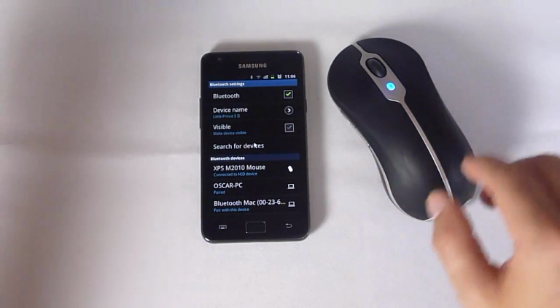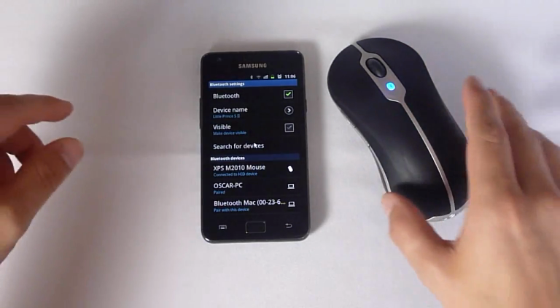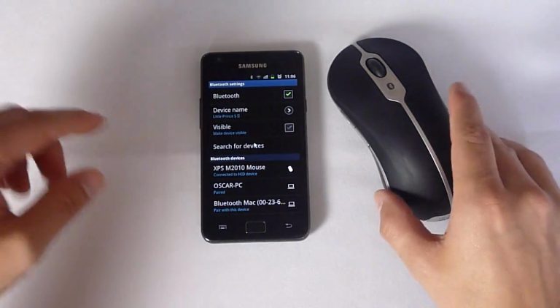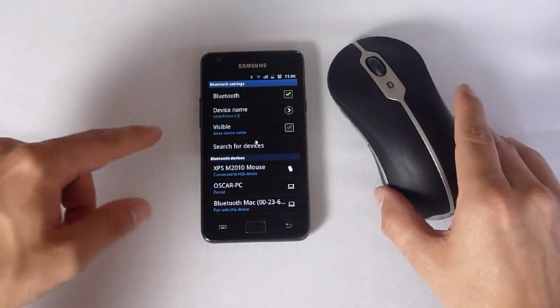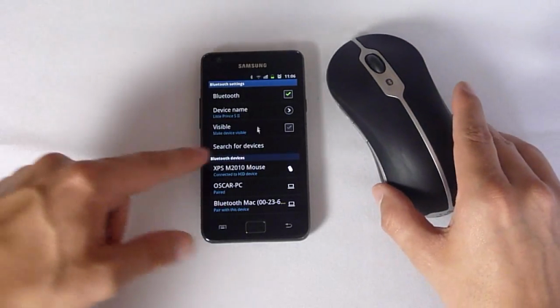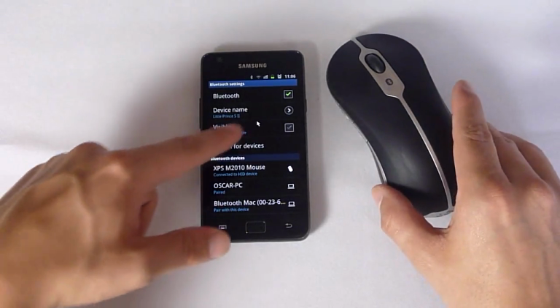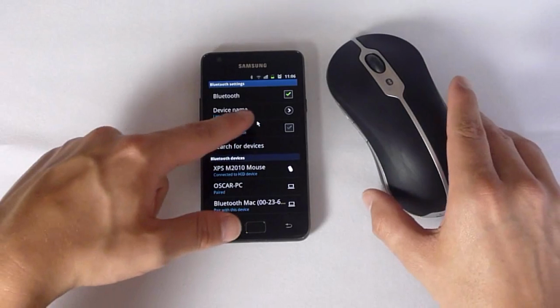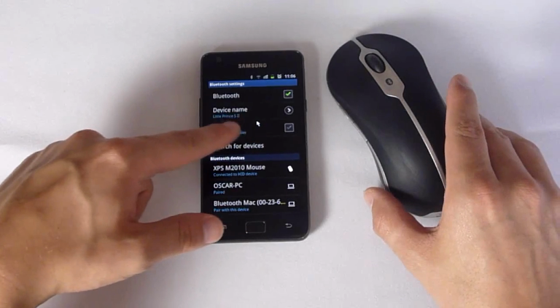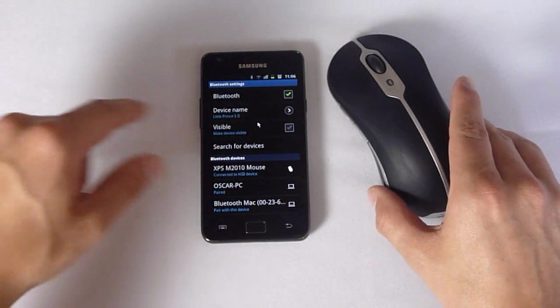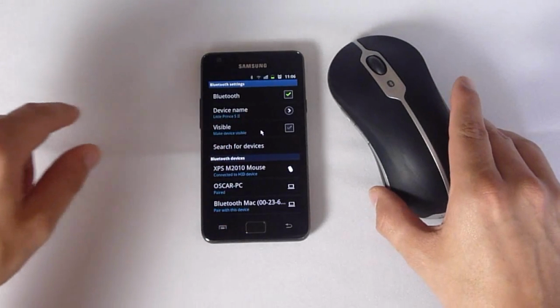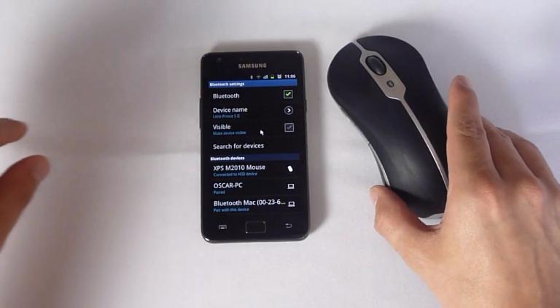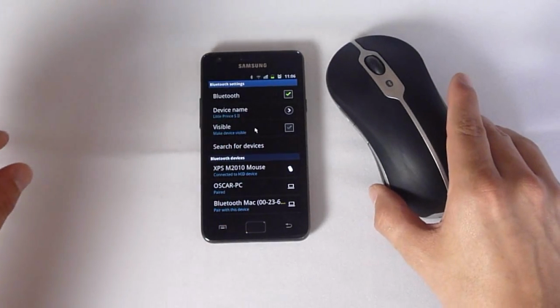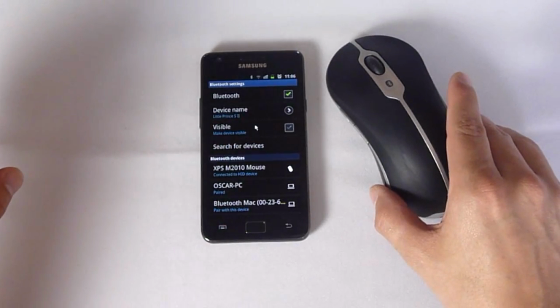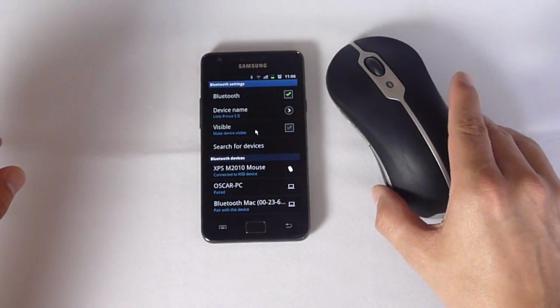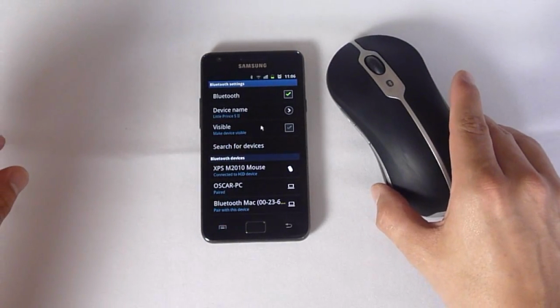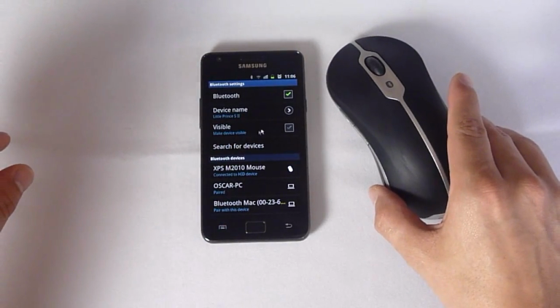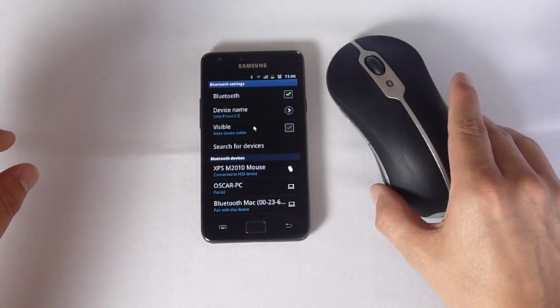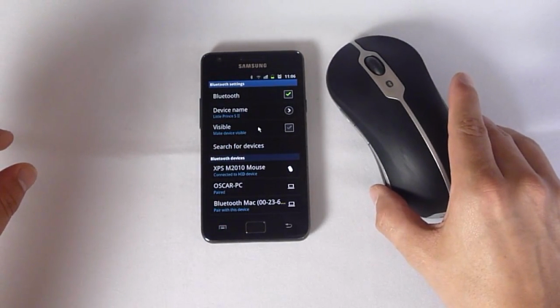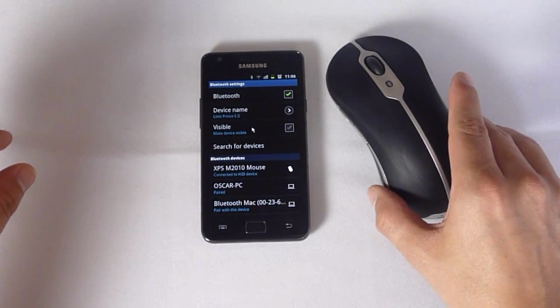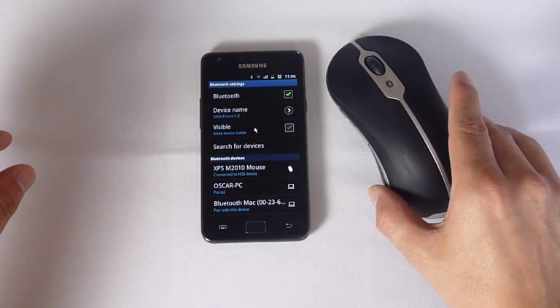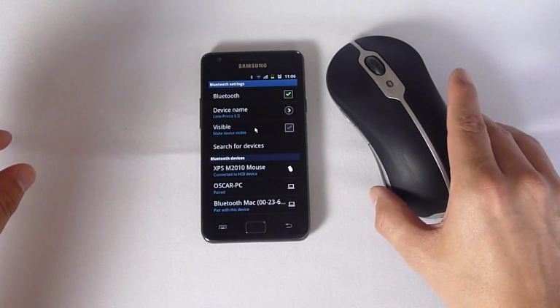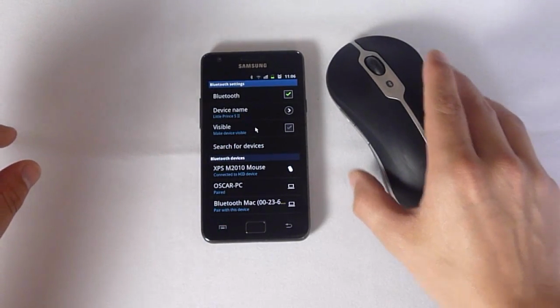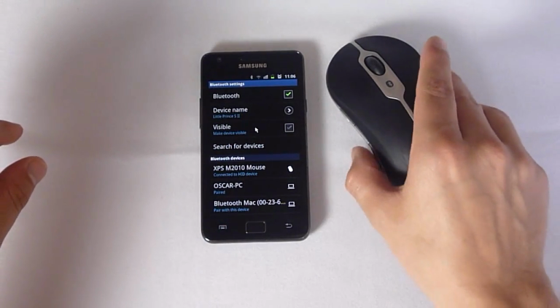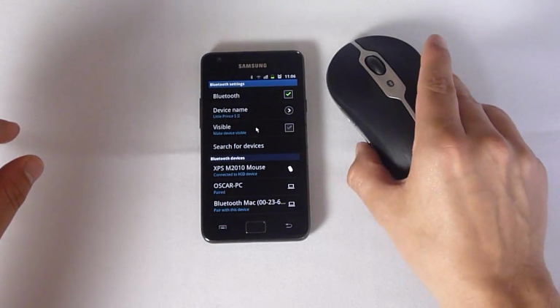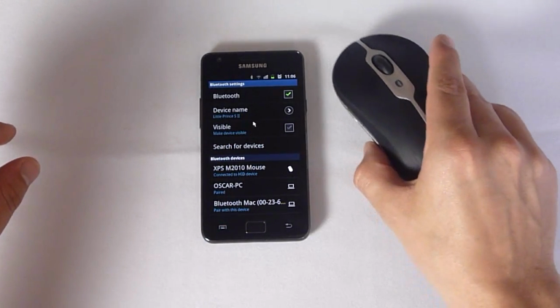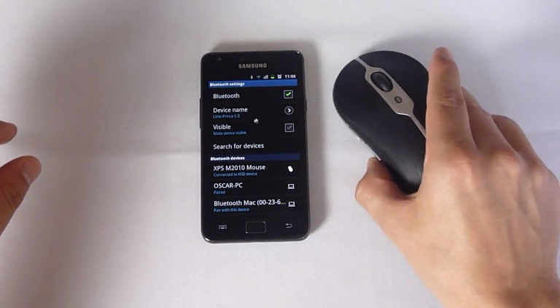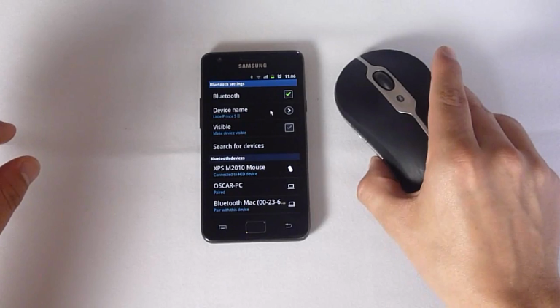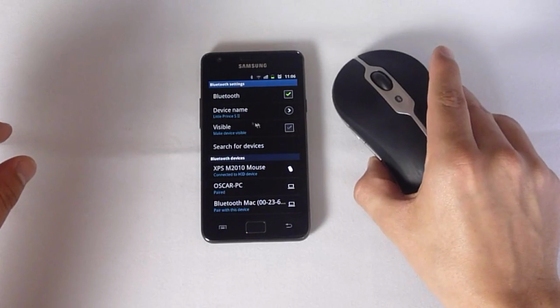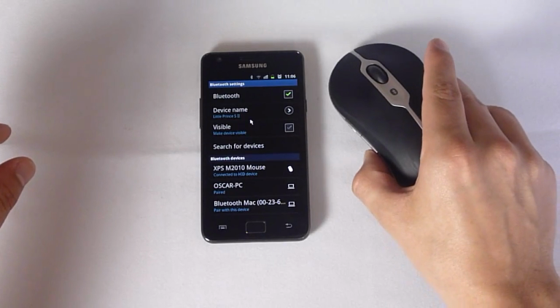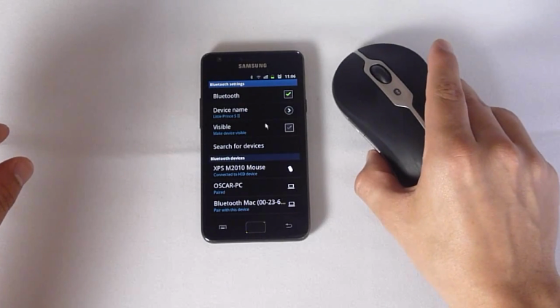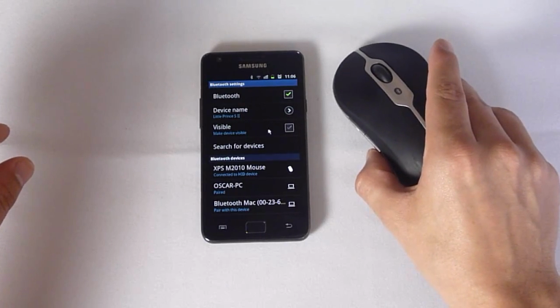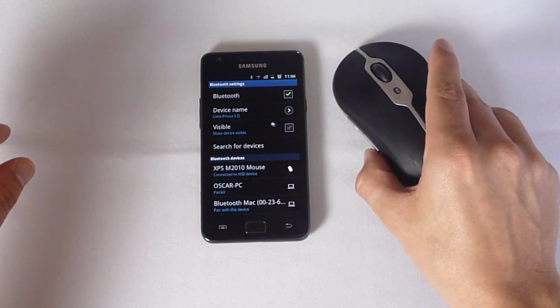You can see a mouse pointer has now appeared on the screen as well, which is obviously your first clue that it's working.